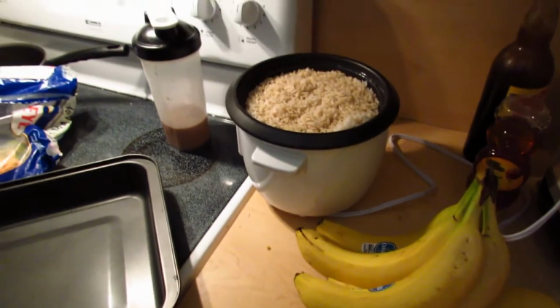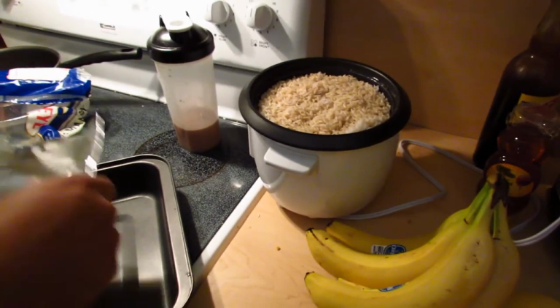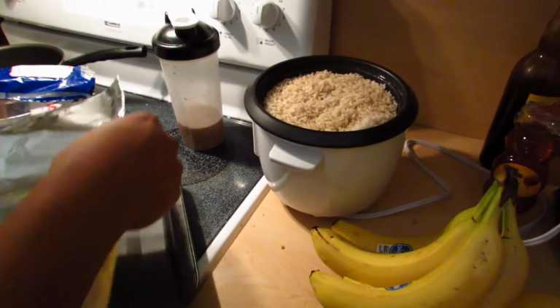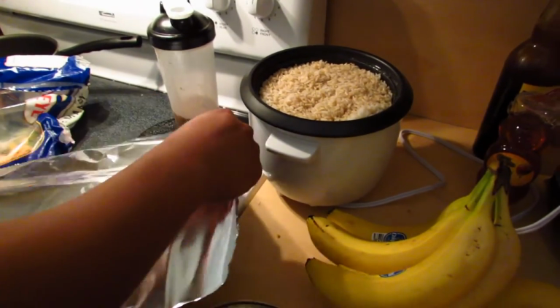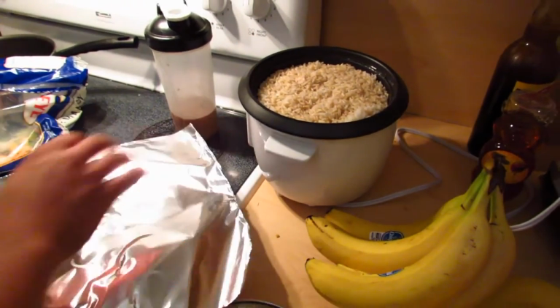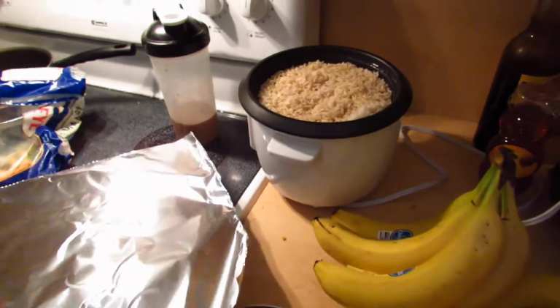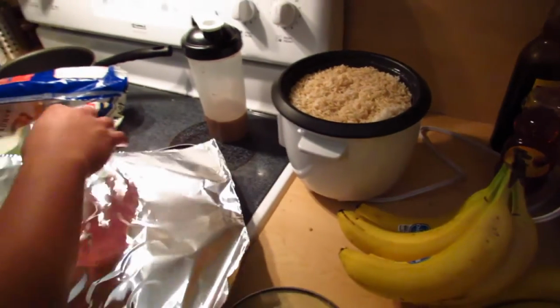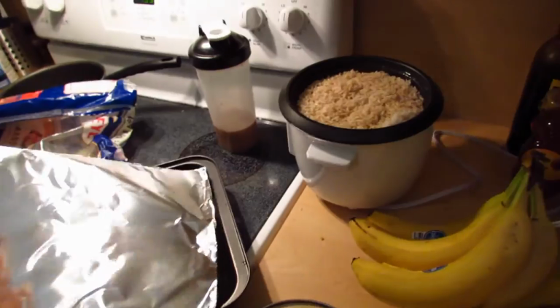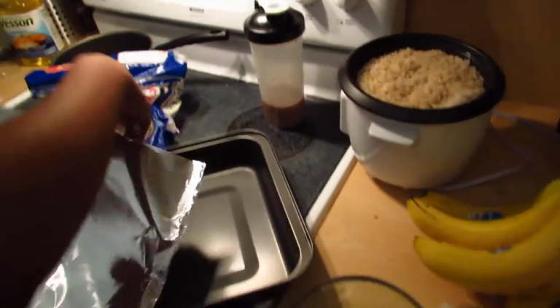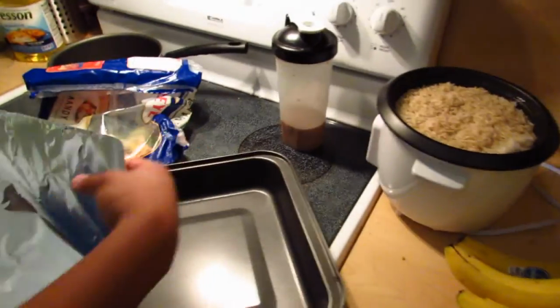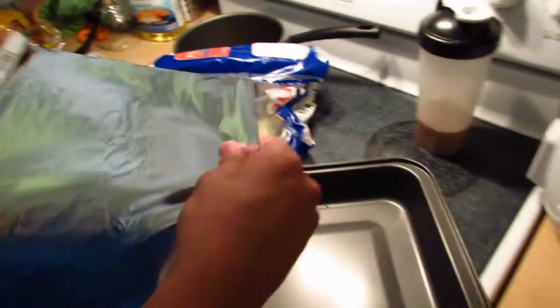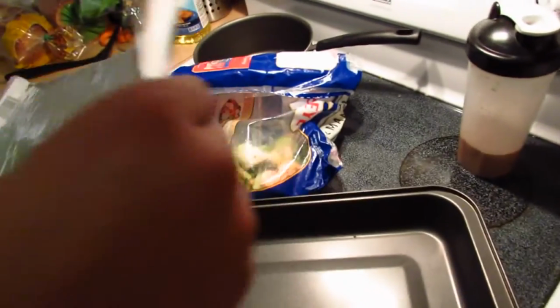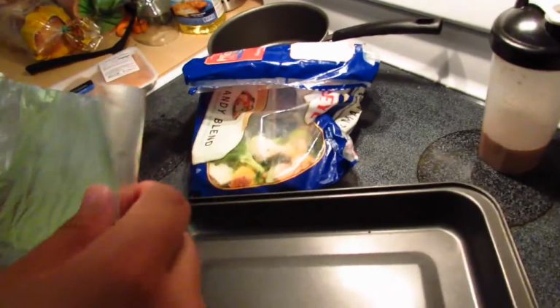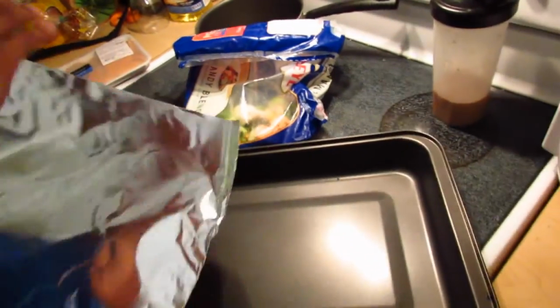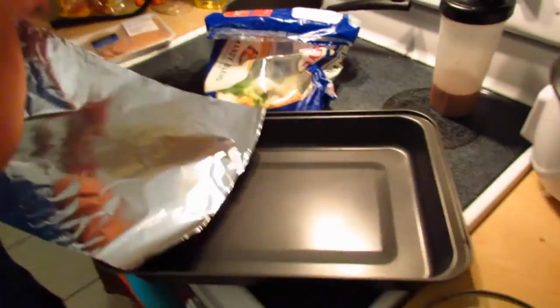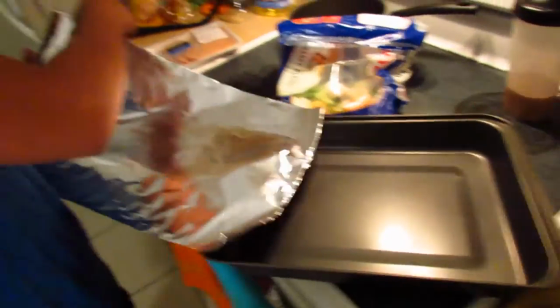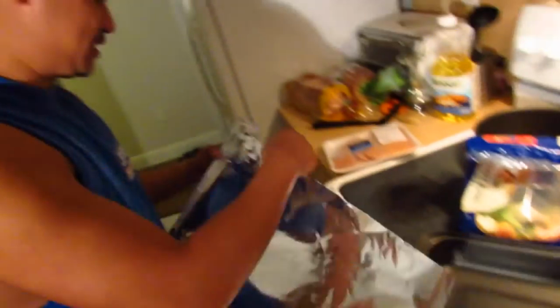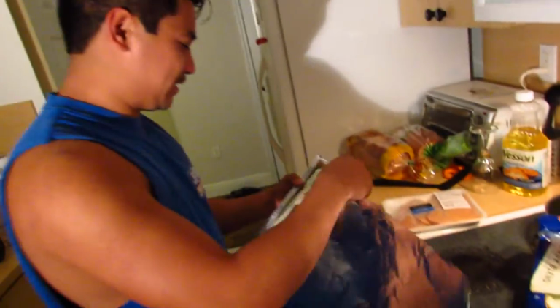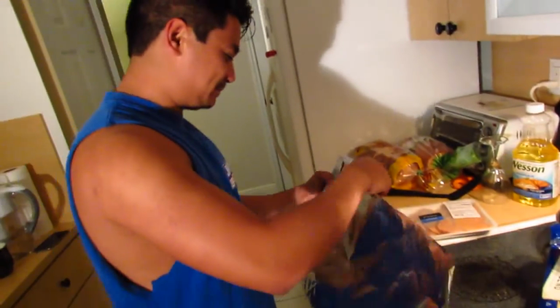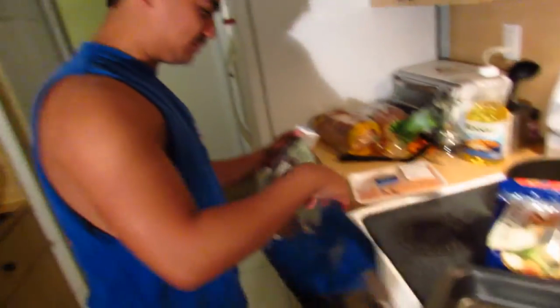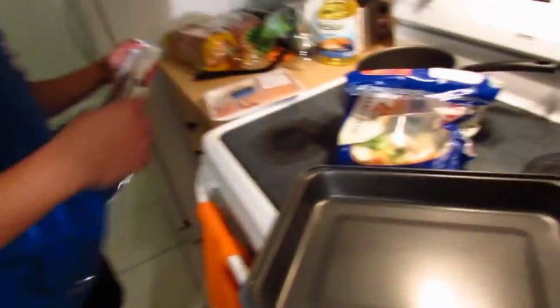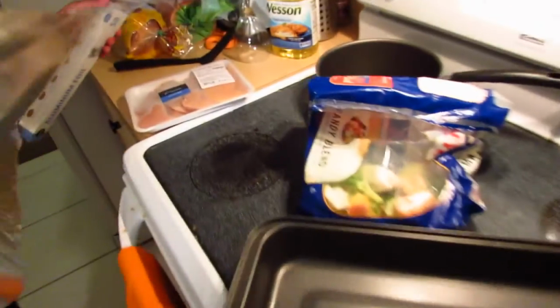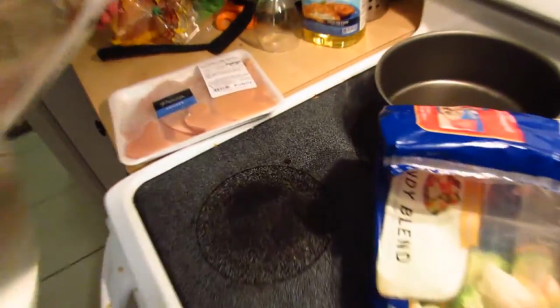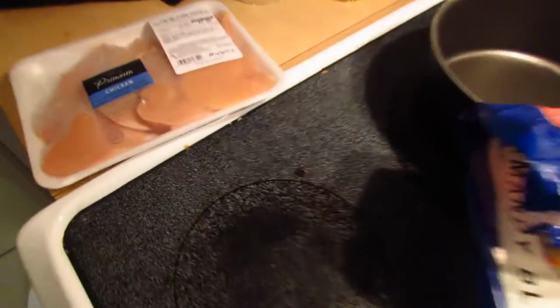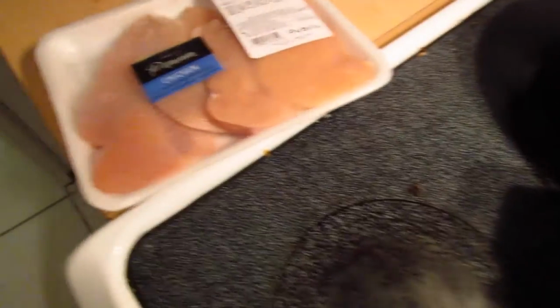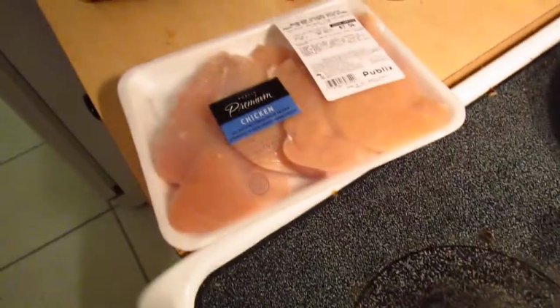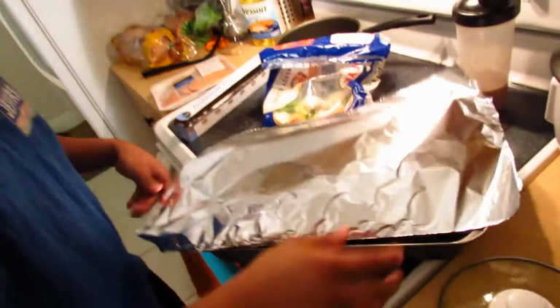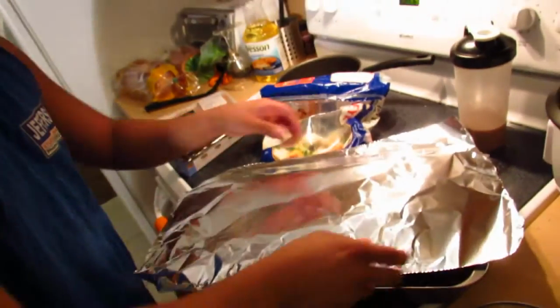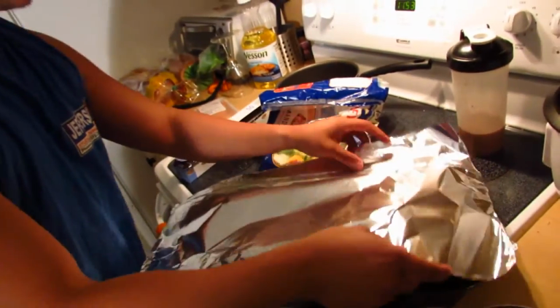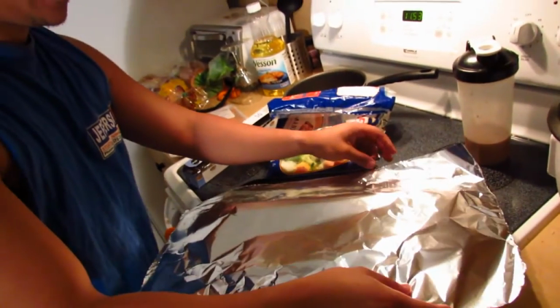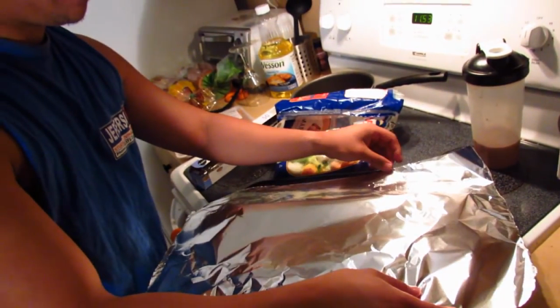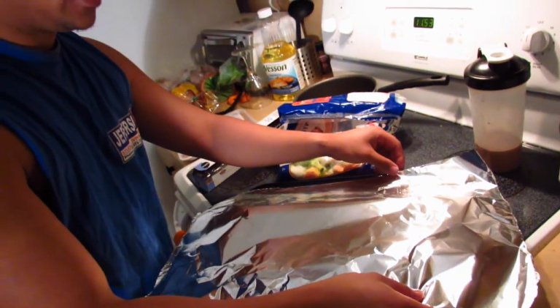We've got some brown rice — so you've prepared some brown rice — we've got some vegetables, and some chicken. And you're going to cook it in the oven?